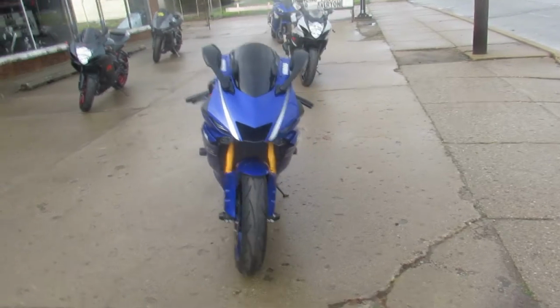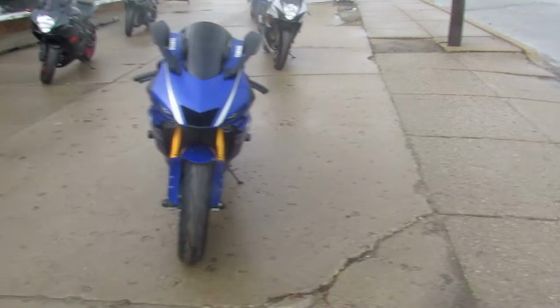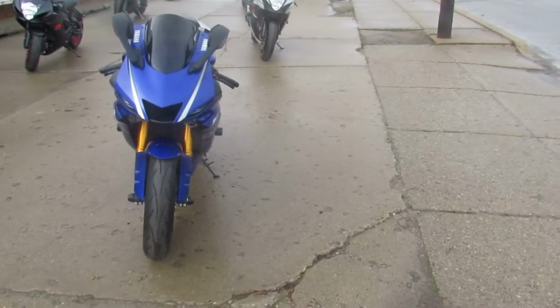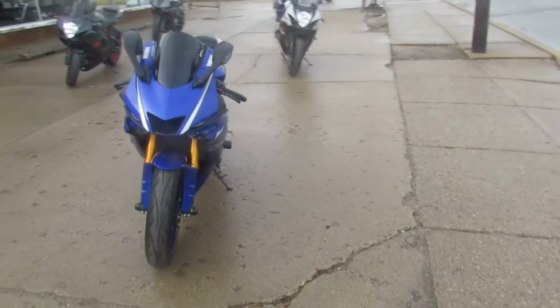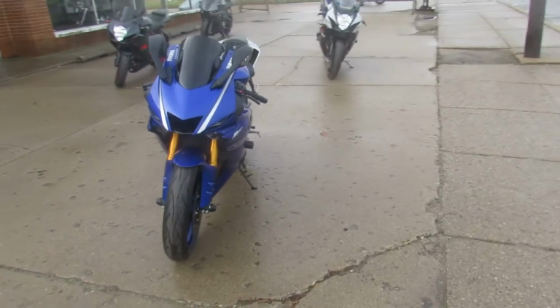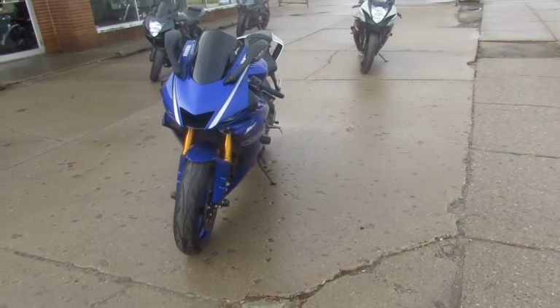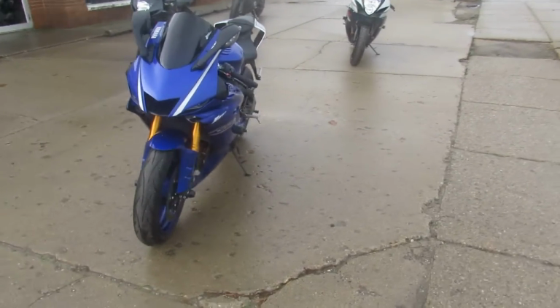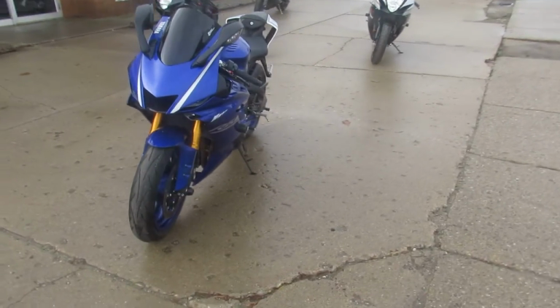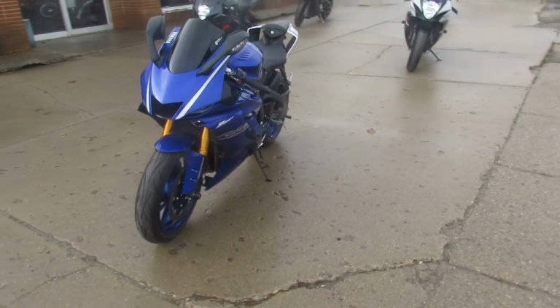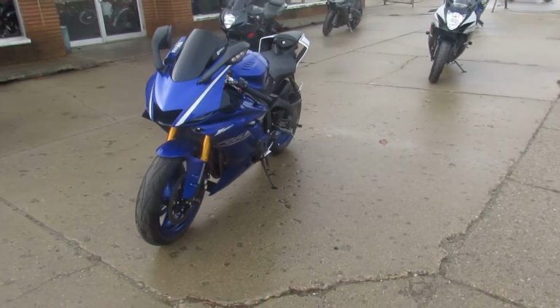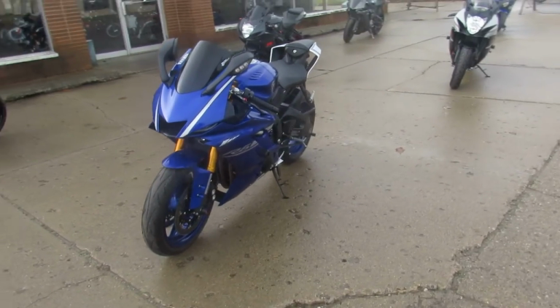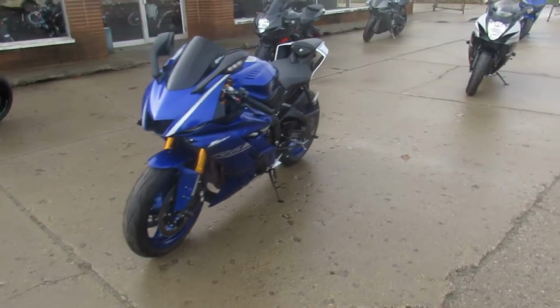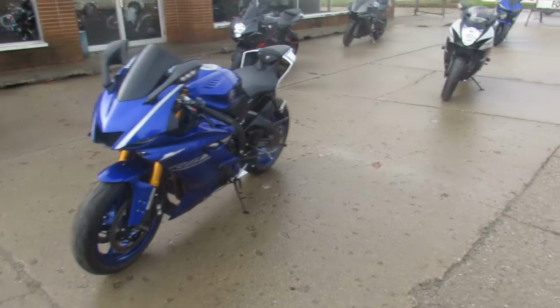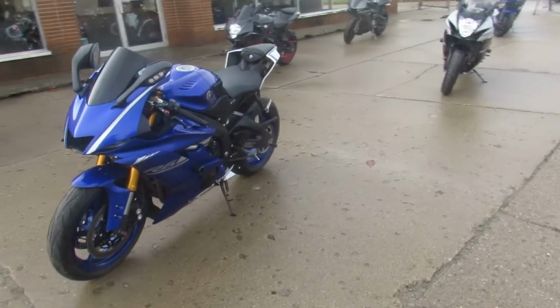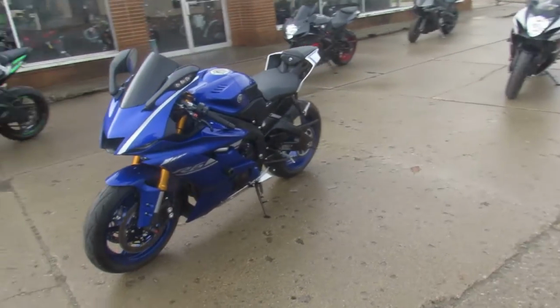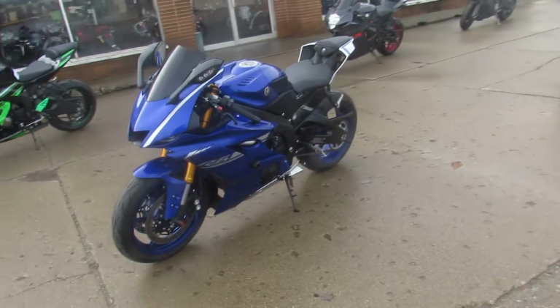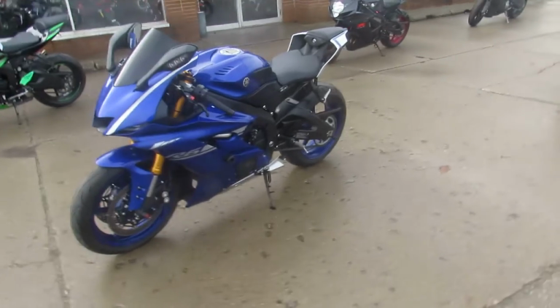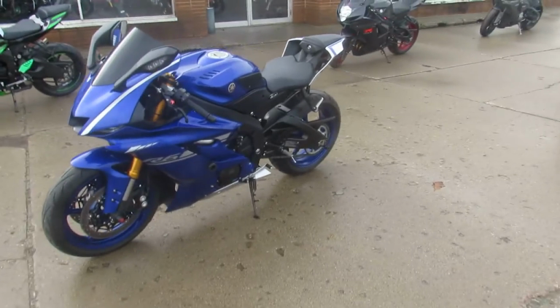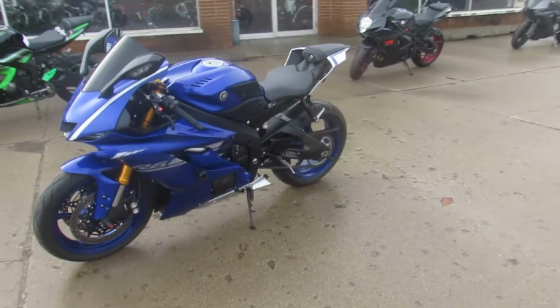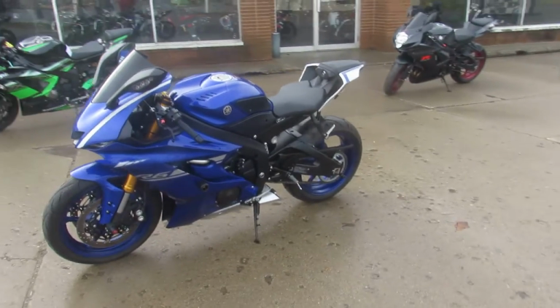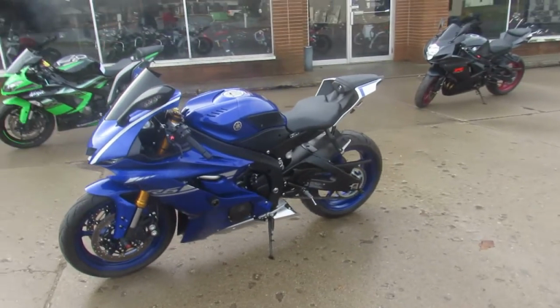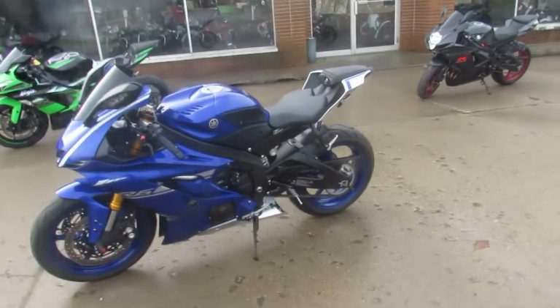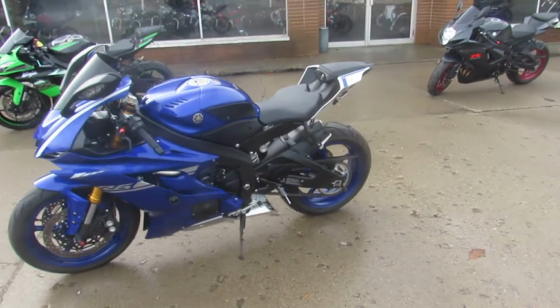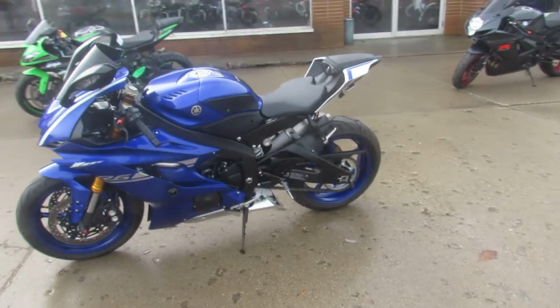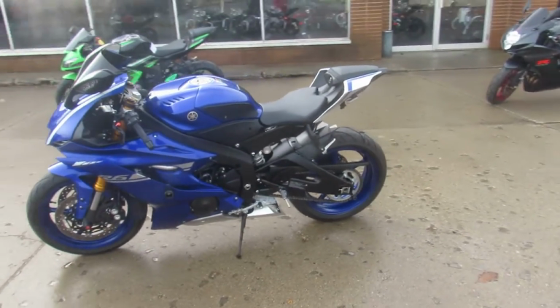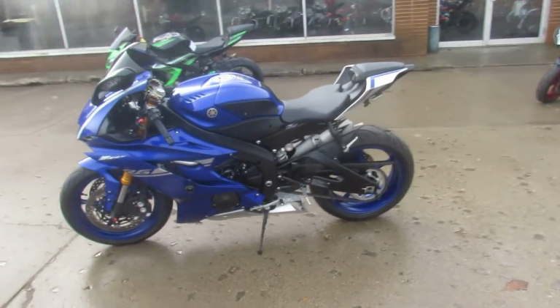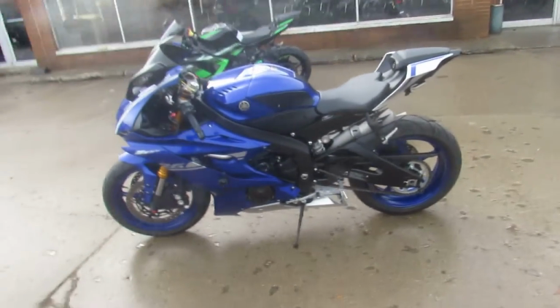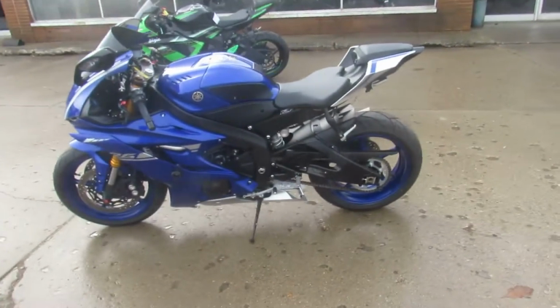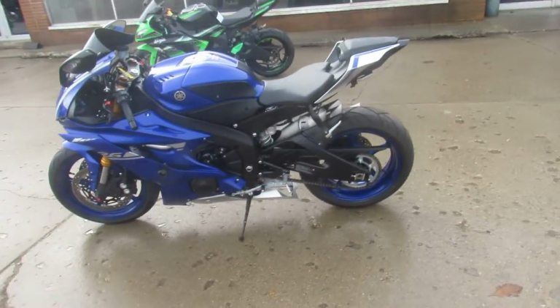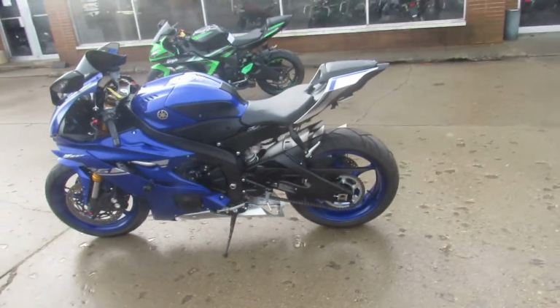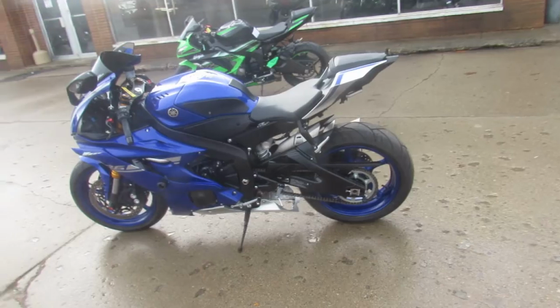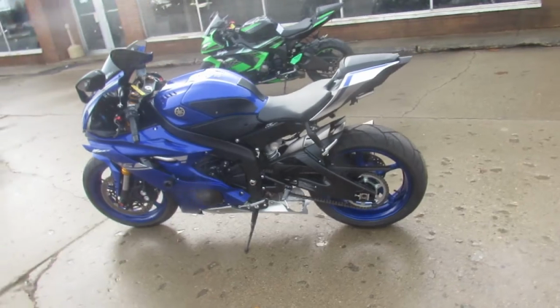This one here is a 2017 R6, only 7,773 miles on it. It's perfect. No dents, no dings, no scratches — no stories with this one, guys.